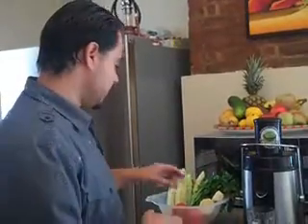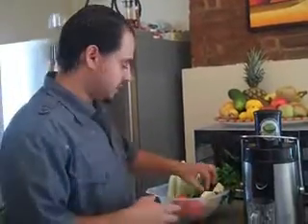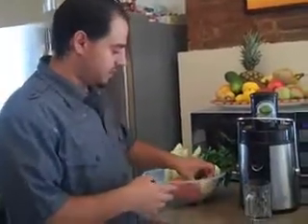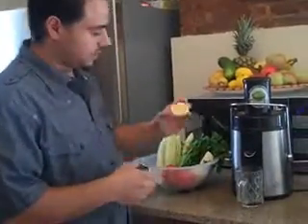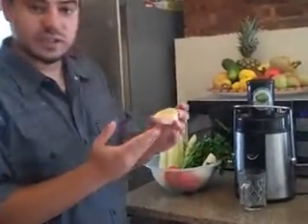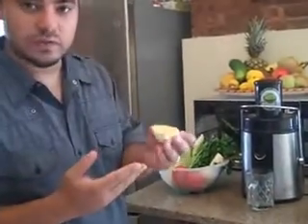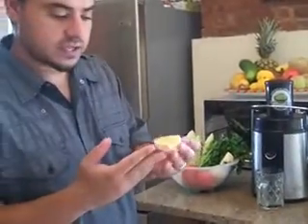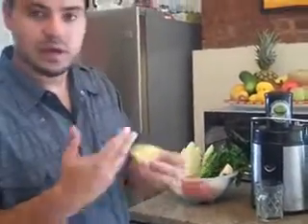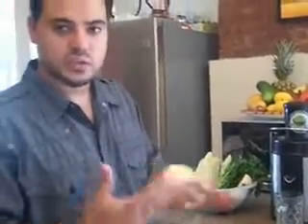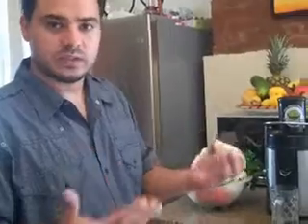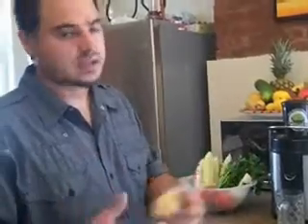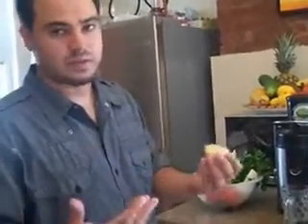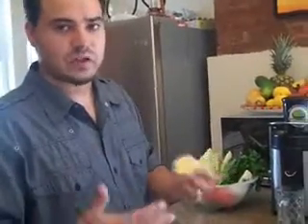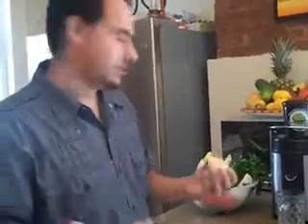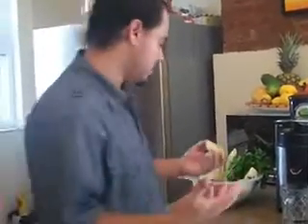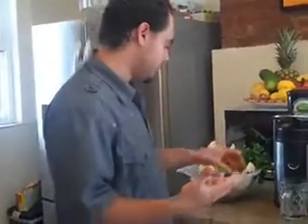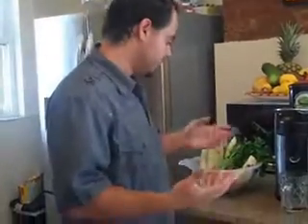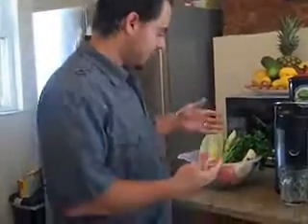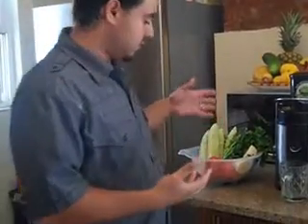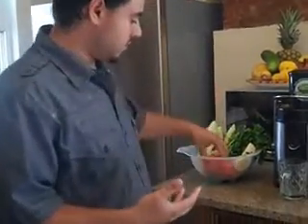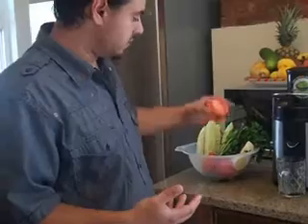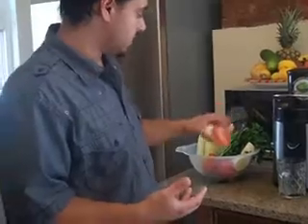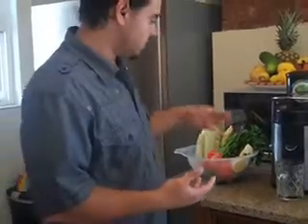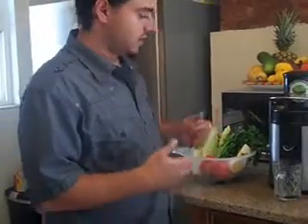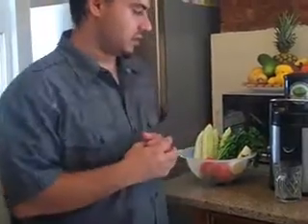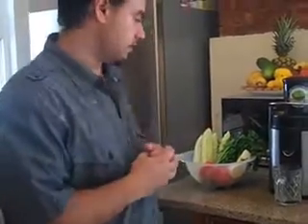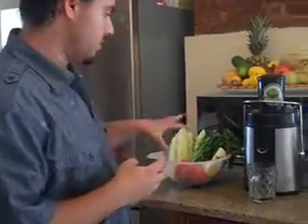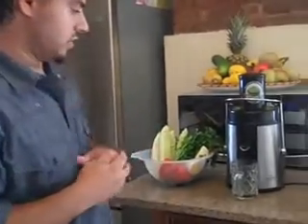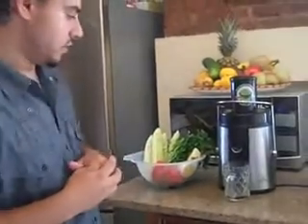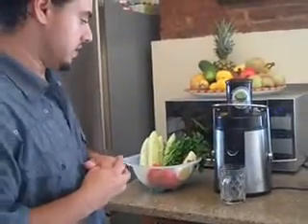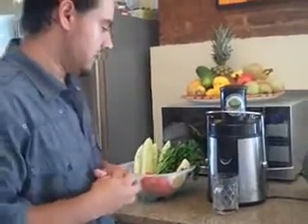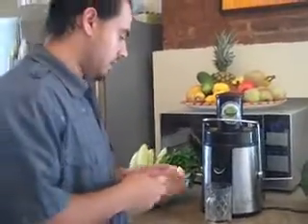And here we've got the lemons. I peeled the skin off of it this time. I like squeezing it with the skin sometimes, sometimes without — depends how I'm feeling at the moment. Got some beautiful cucumbers, some beautiful tomatoes, and the parsley. Those are the main ingredients that we're using today.